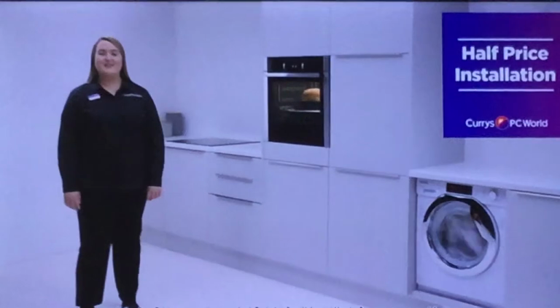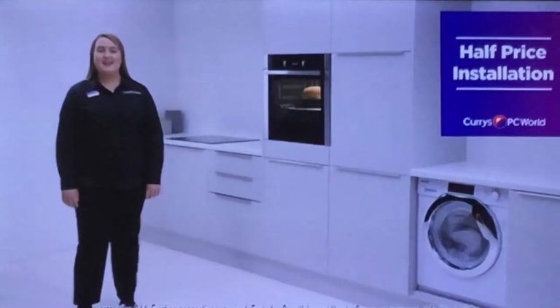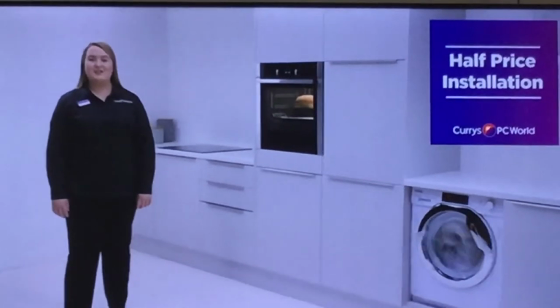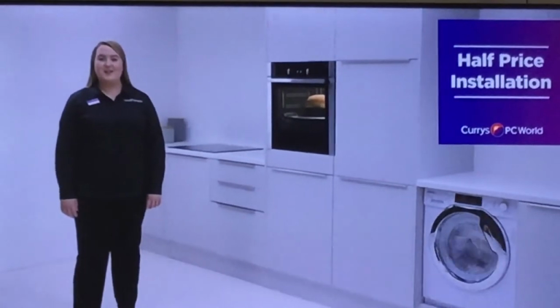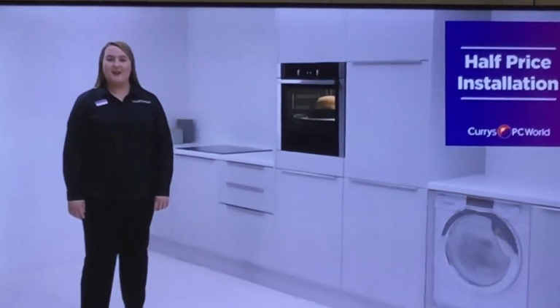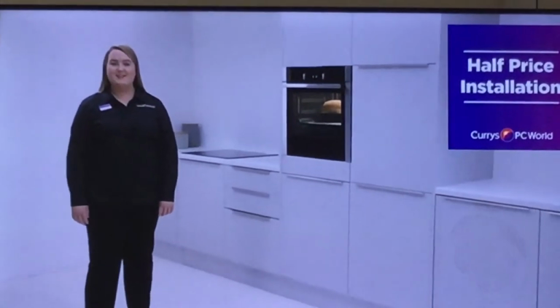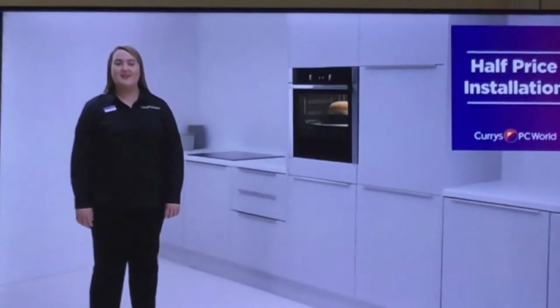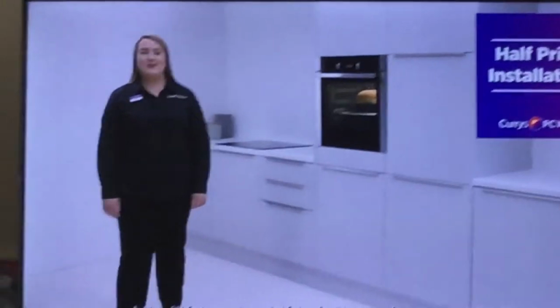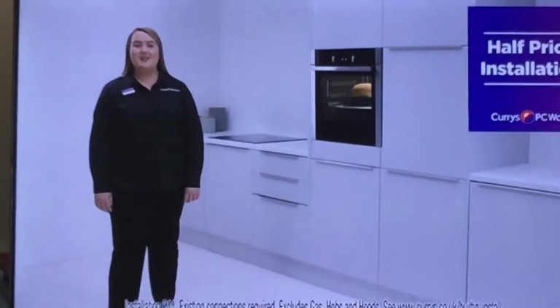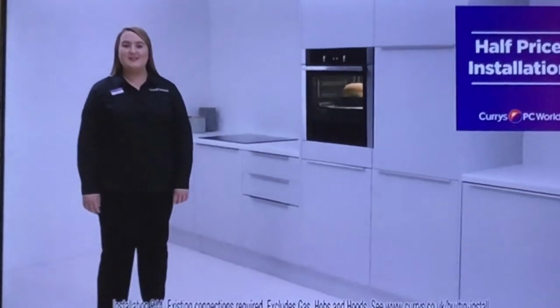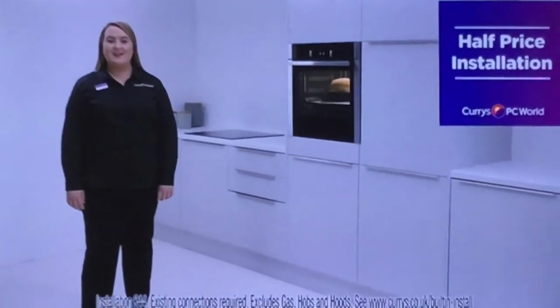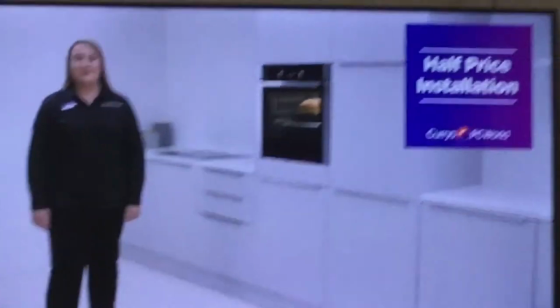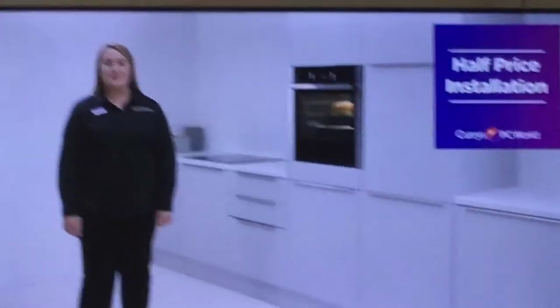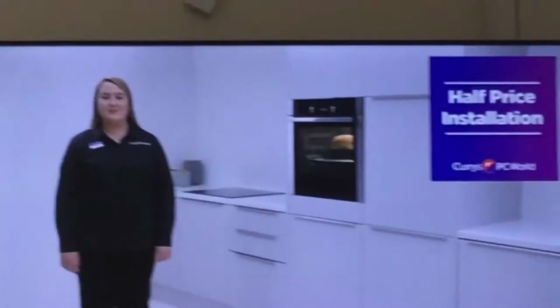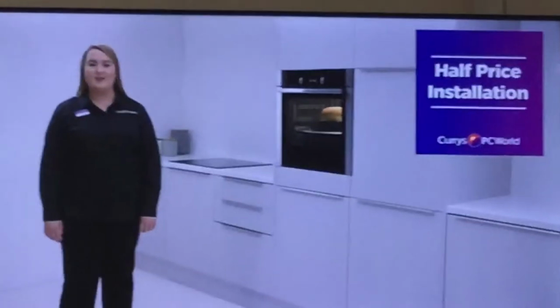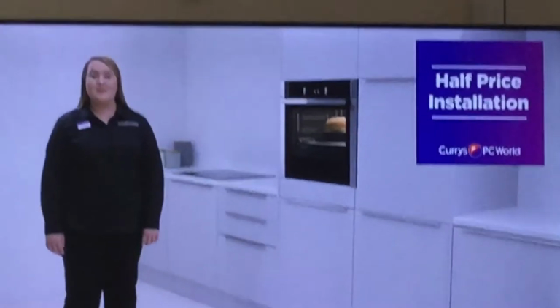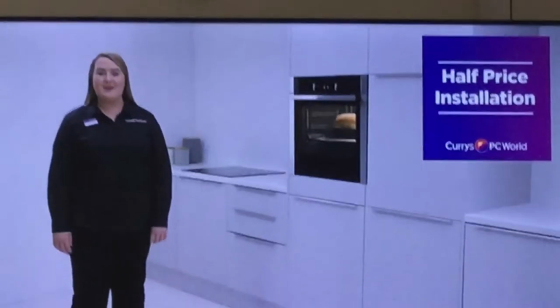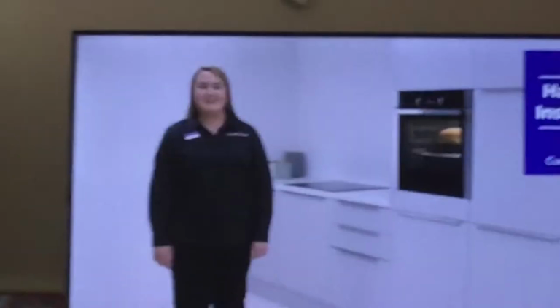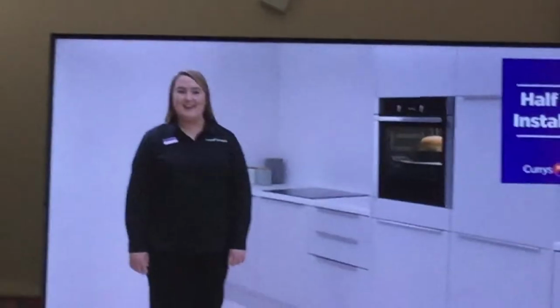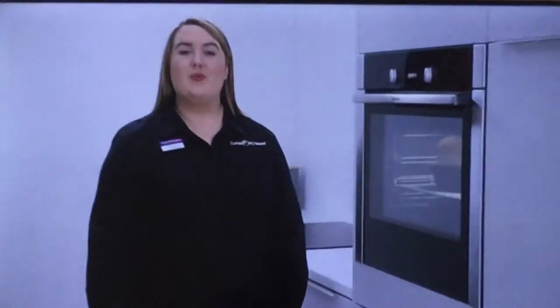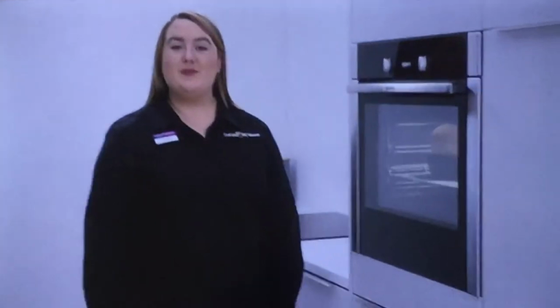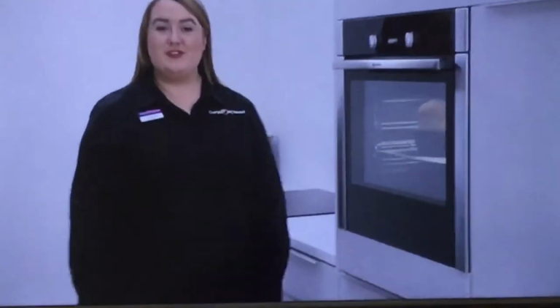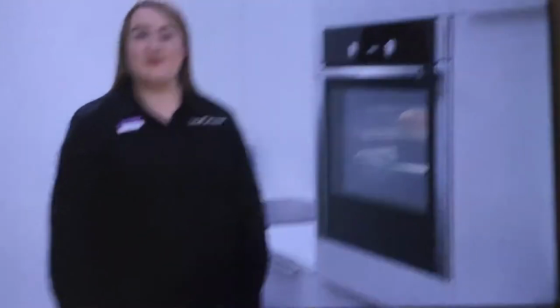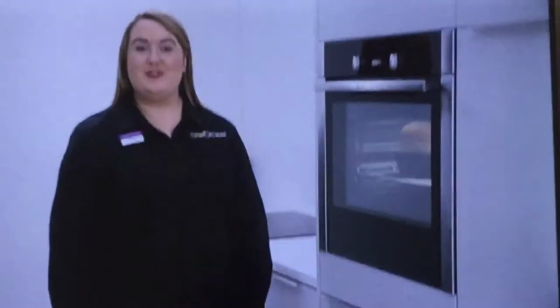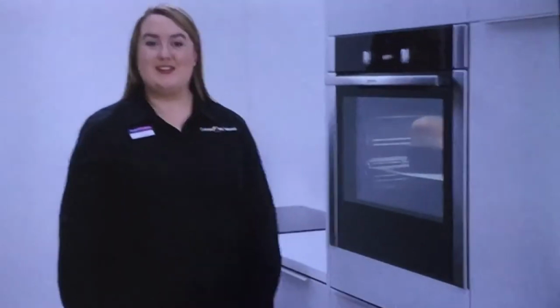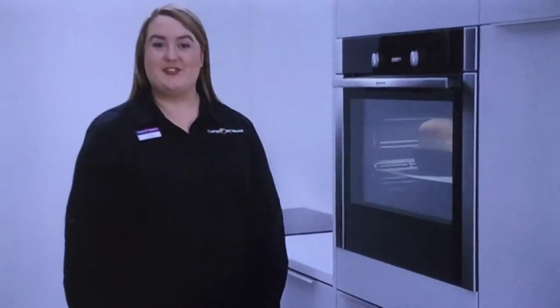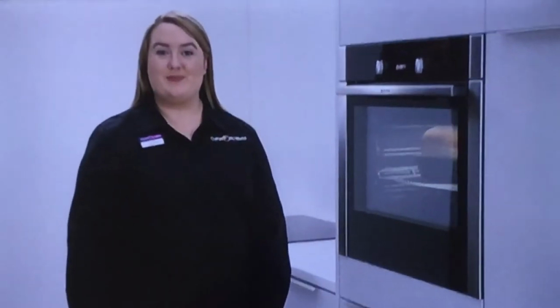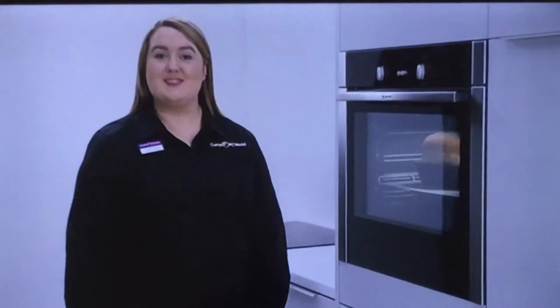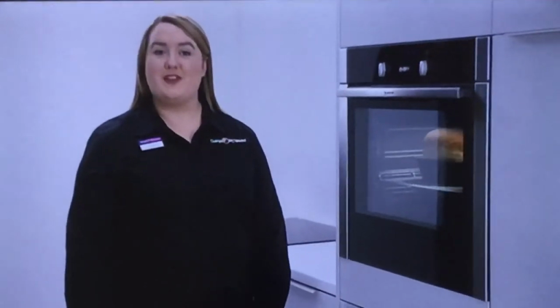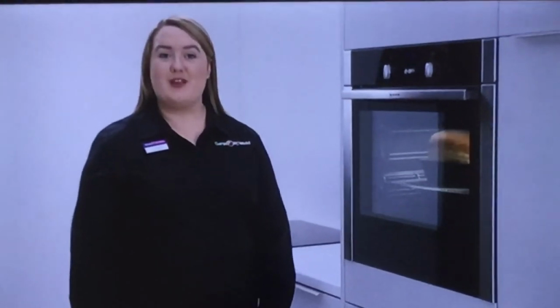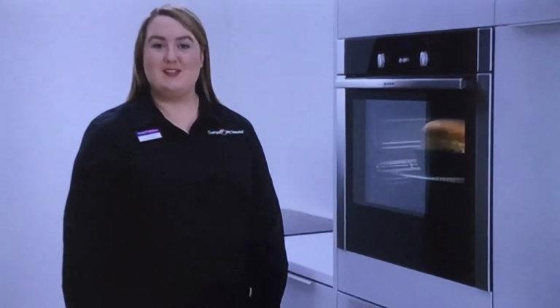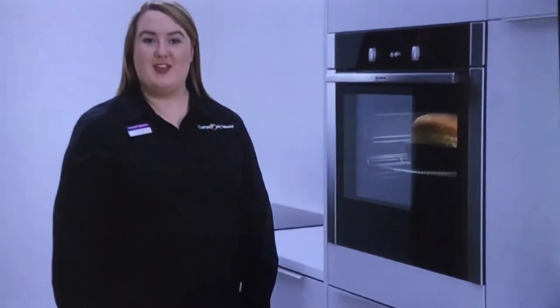Built-in insulation is just half price — that's the UK's lowest insulation price on built-in products from any major retailer. We'll help you choose from a huge range of the top brands to find the right appliance for you.